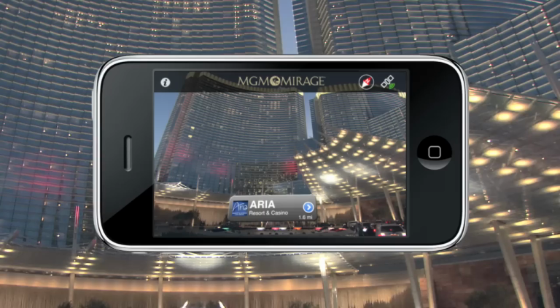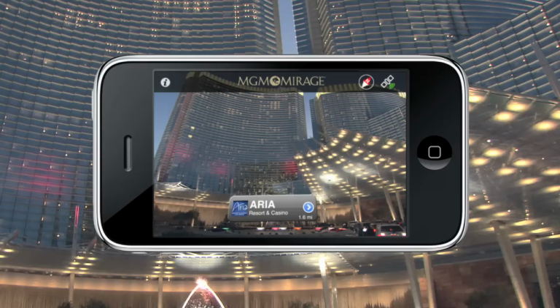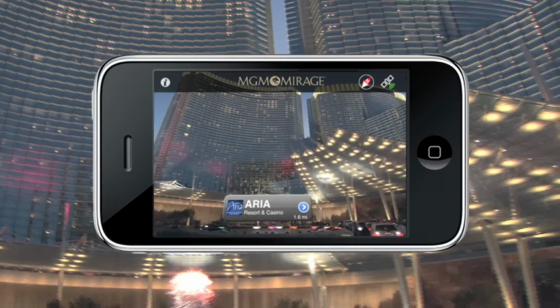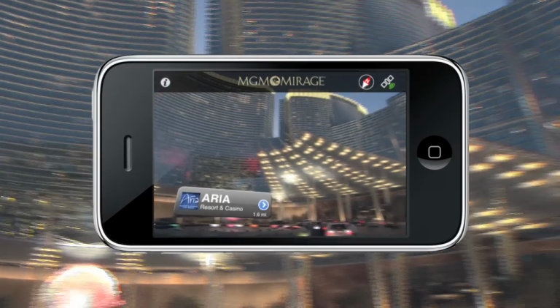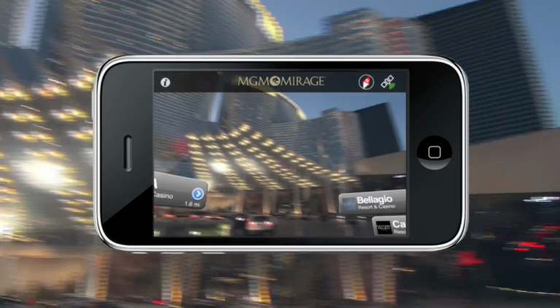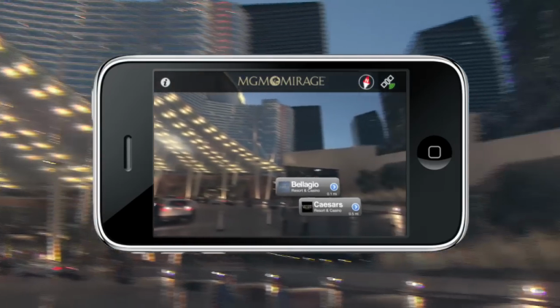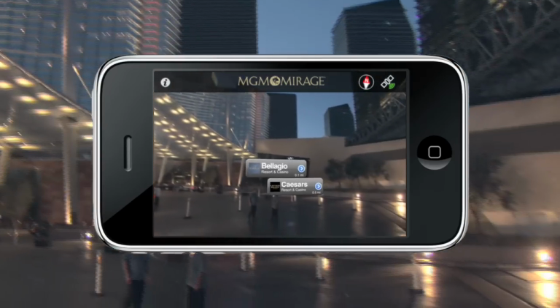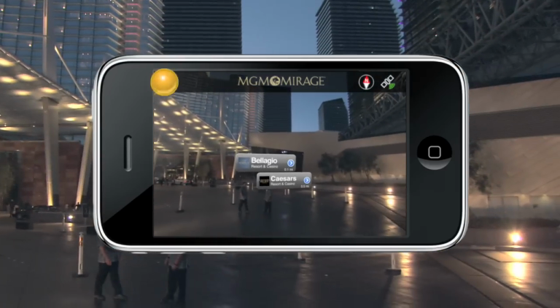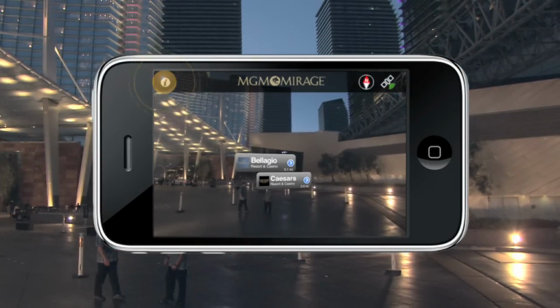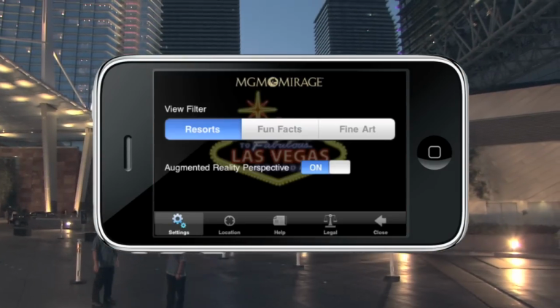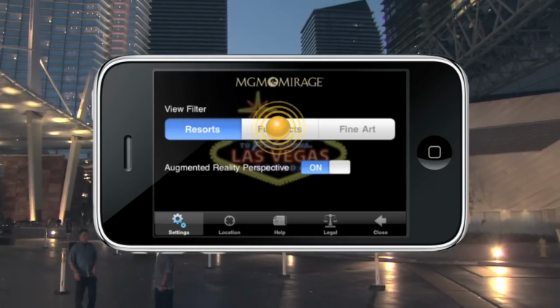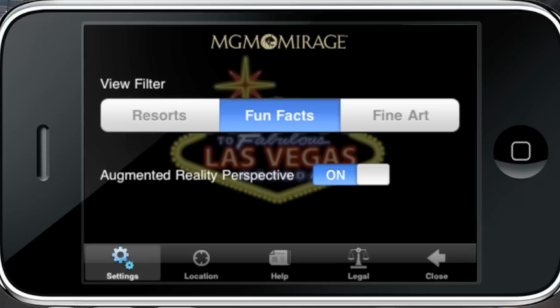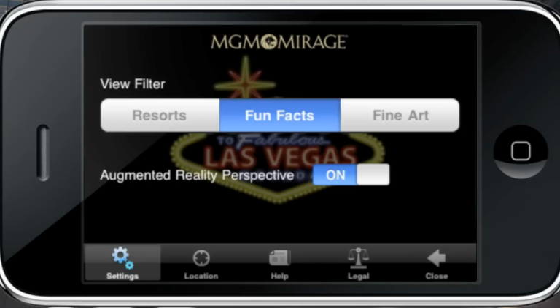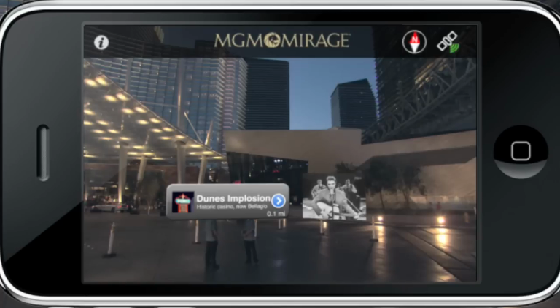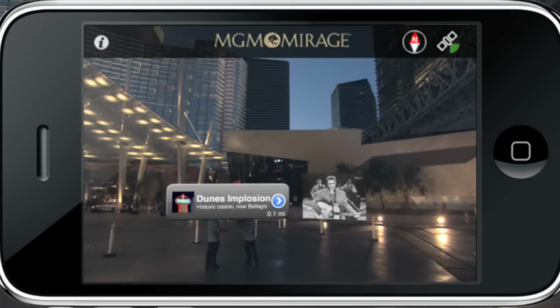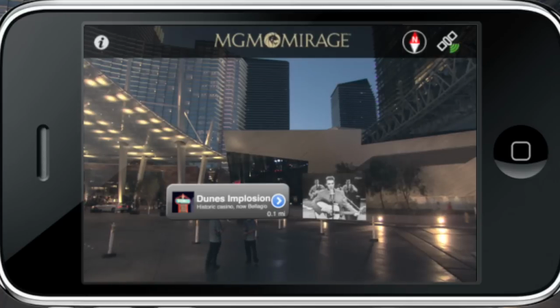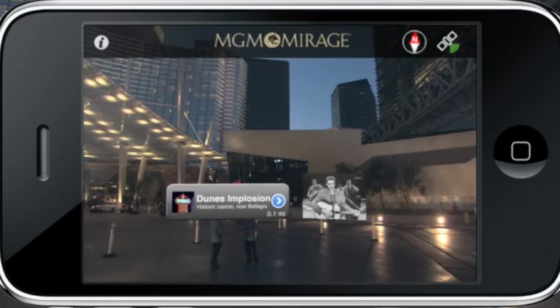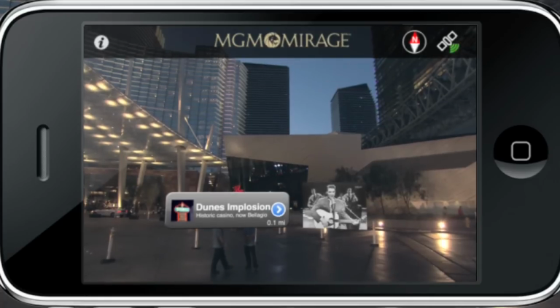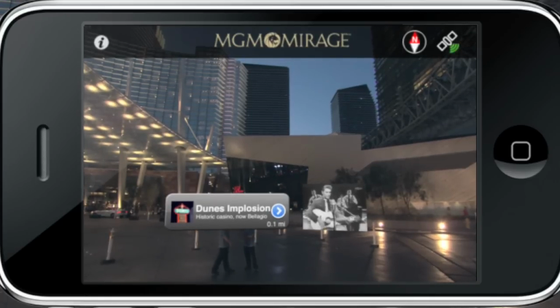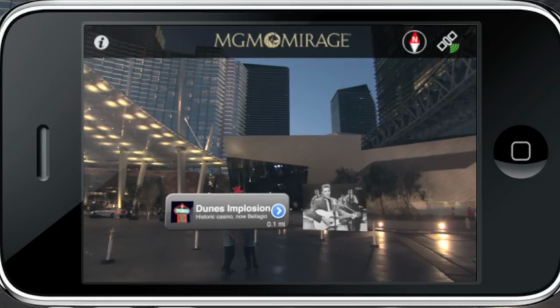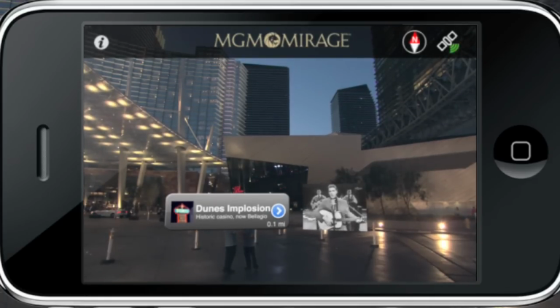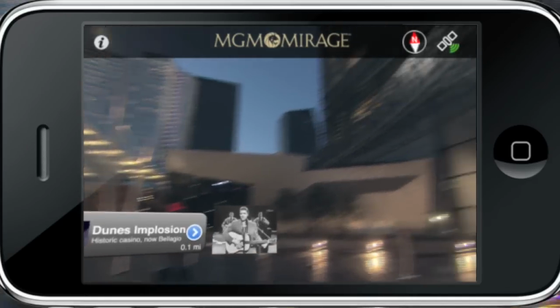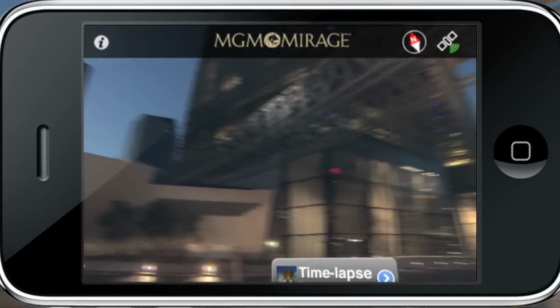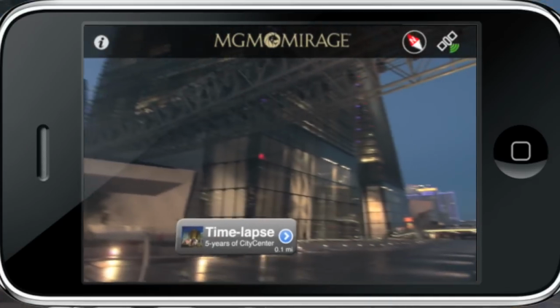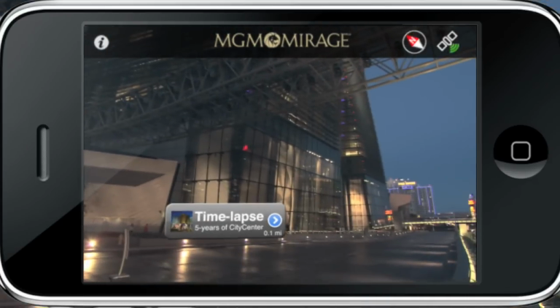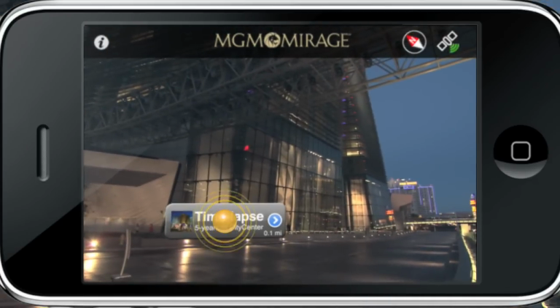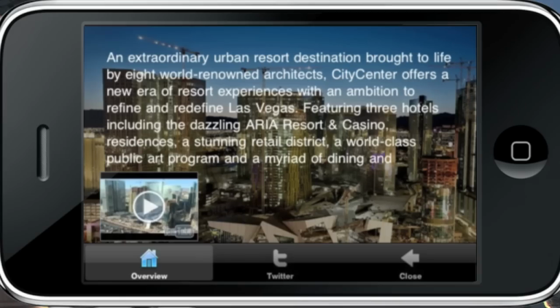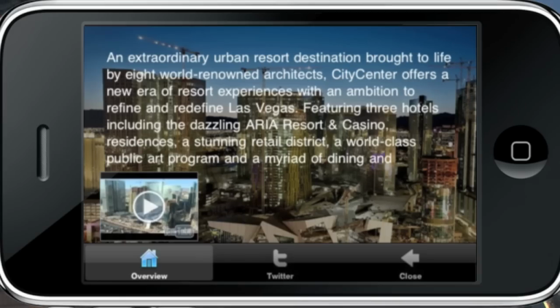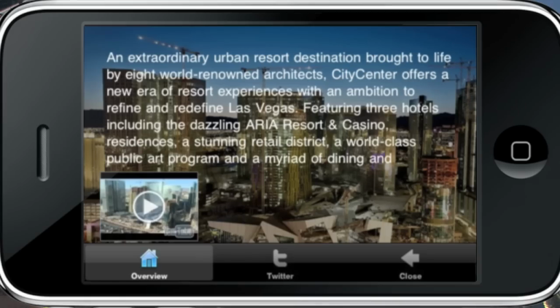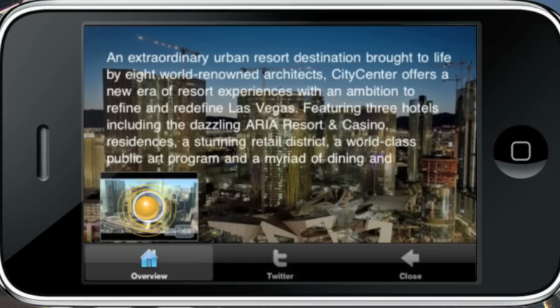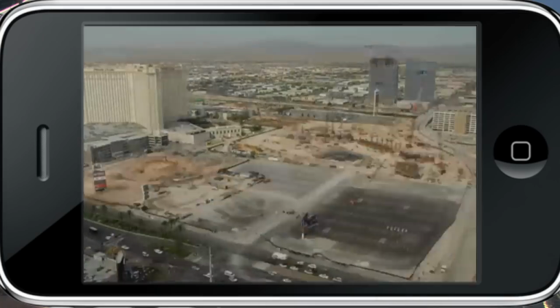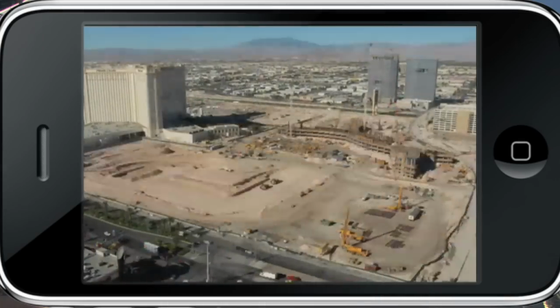While visiting your favorite resort, brush up on a little Vegas trivia. Check out the fun facts. Watch Elvis and his Vegas performance. You can even watch history being built.